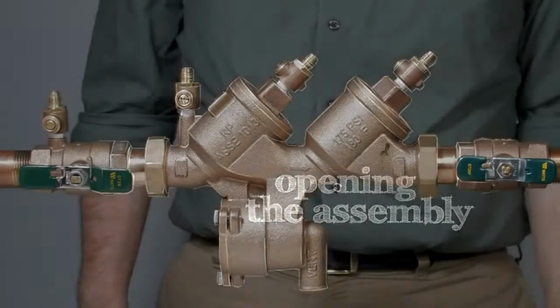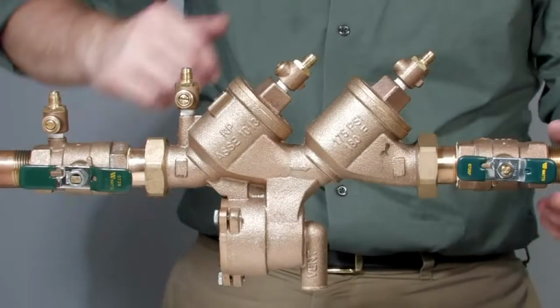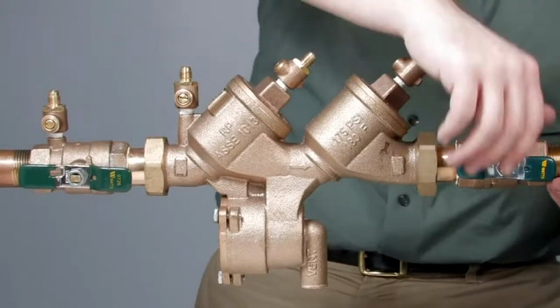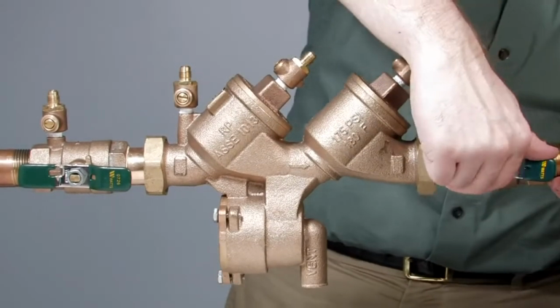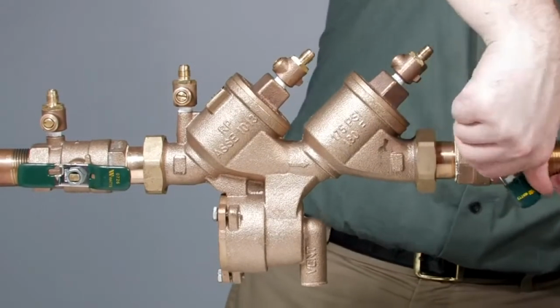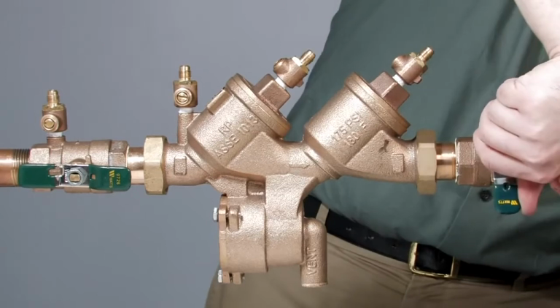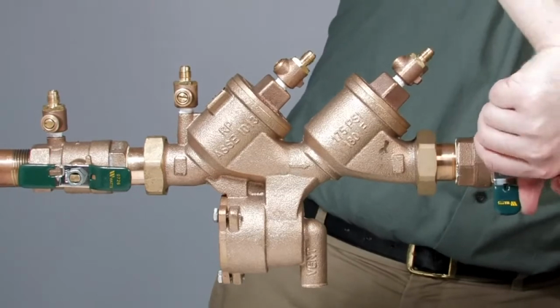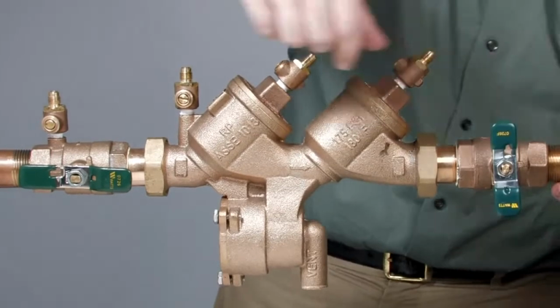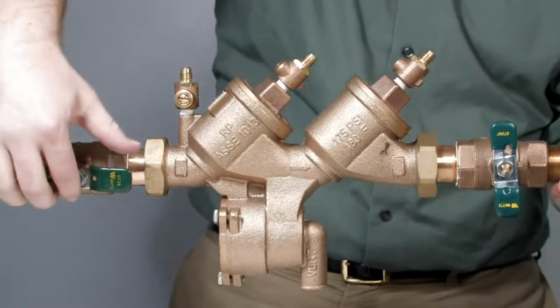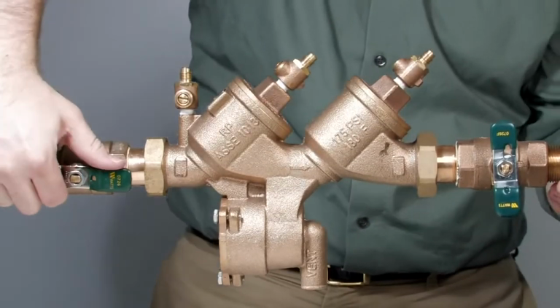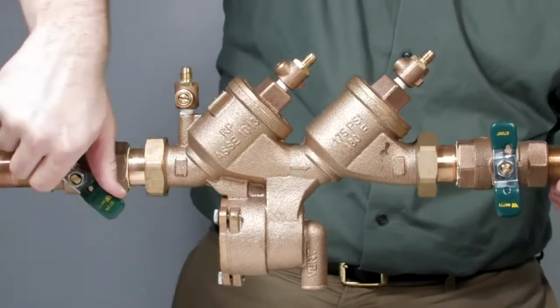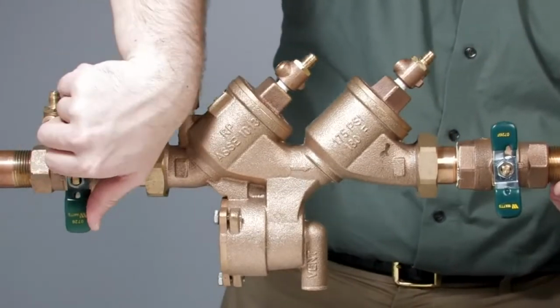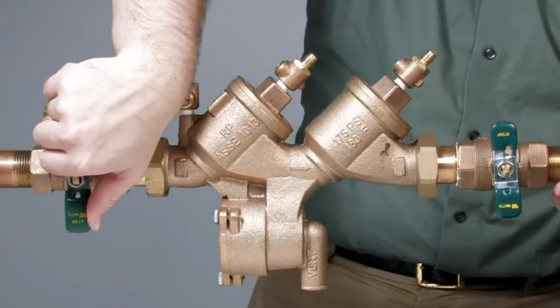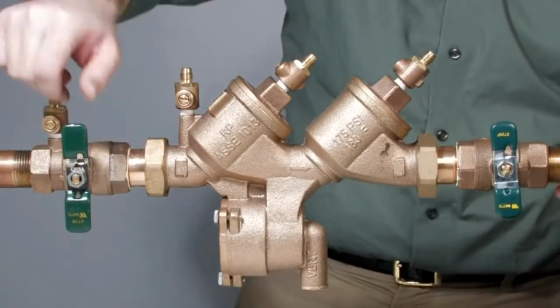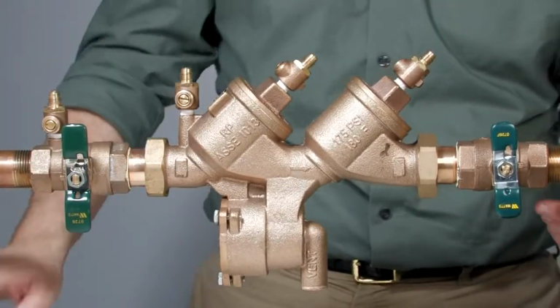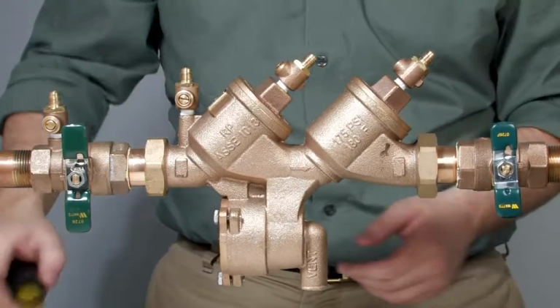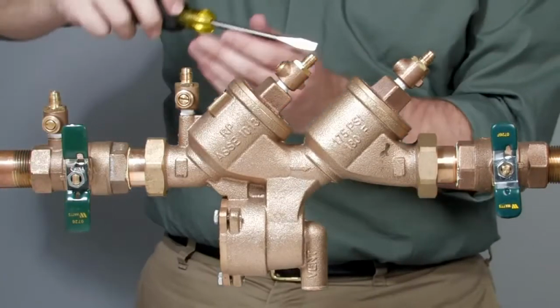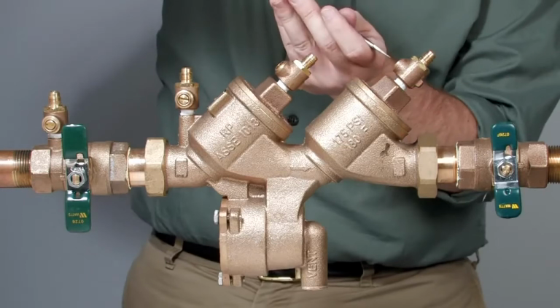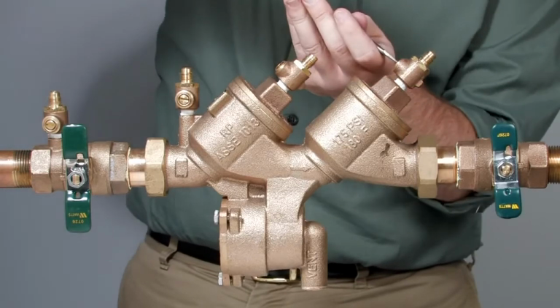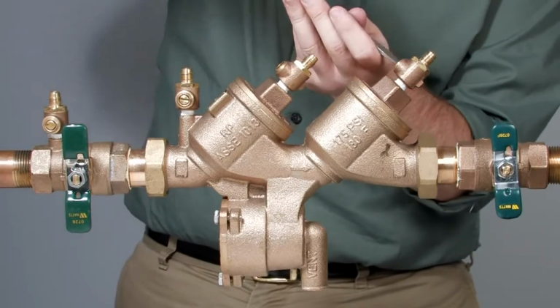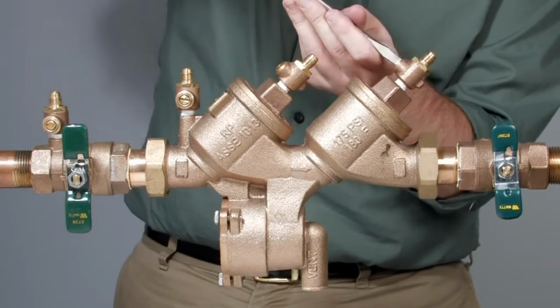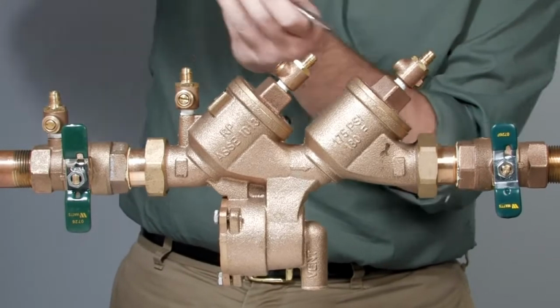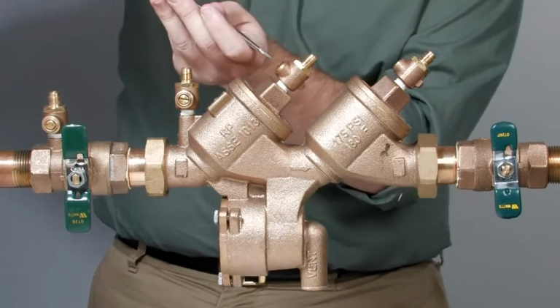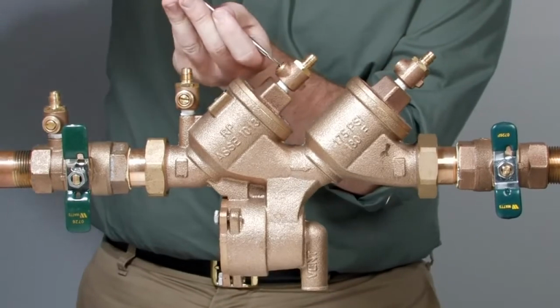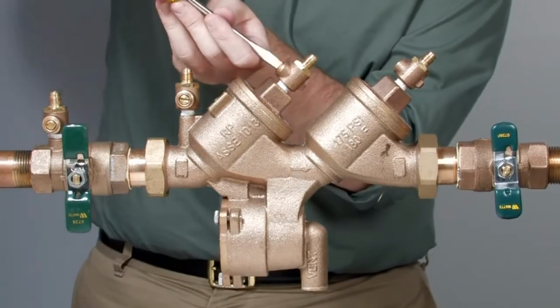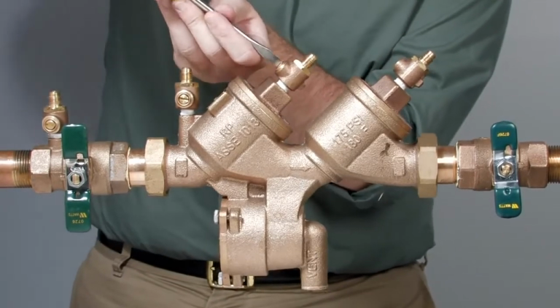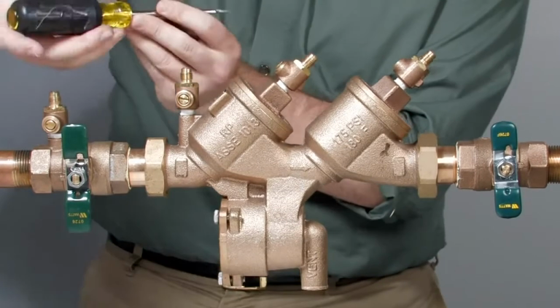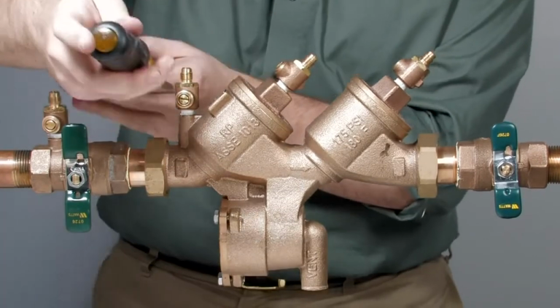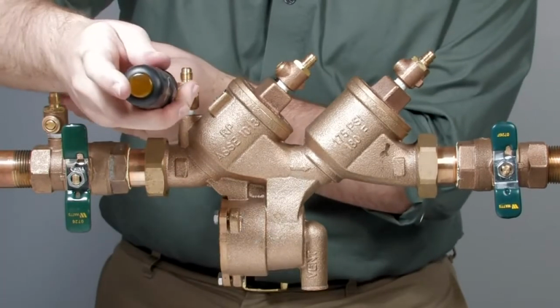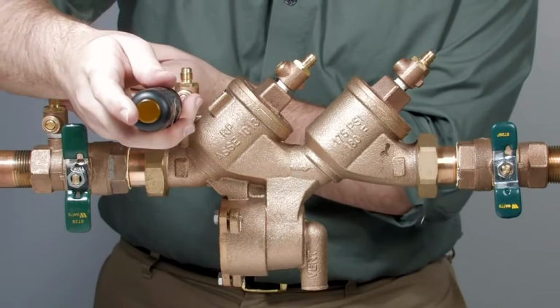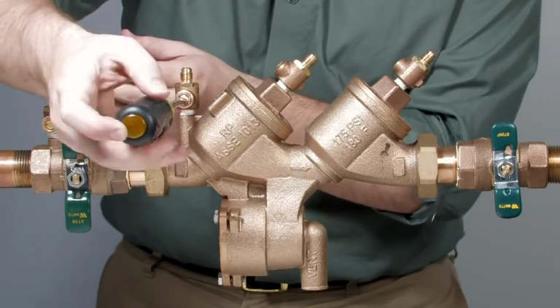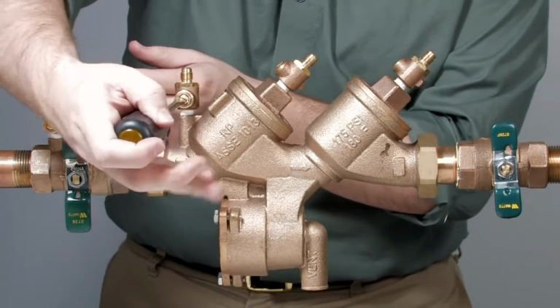Start by shutting down the system by closing the outlet and inlet ball valves. Relieve the pressure trapped within the assembly by slowly opening the number four, number three, and number two test cocks.